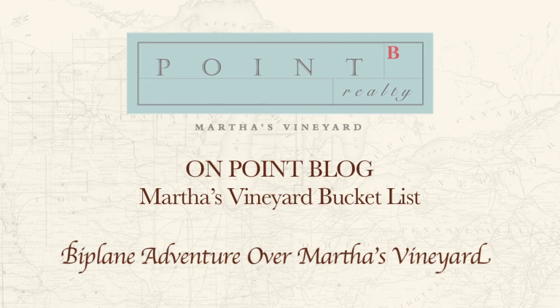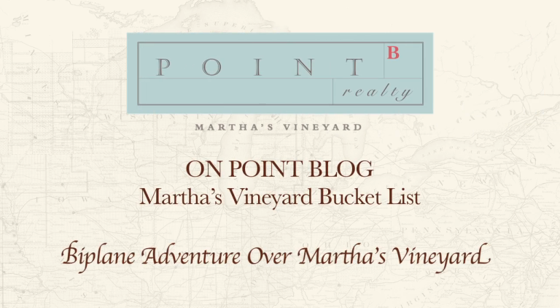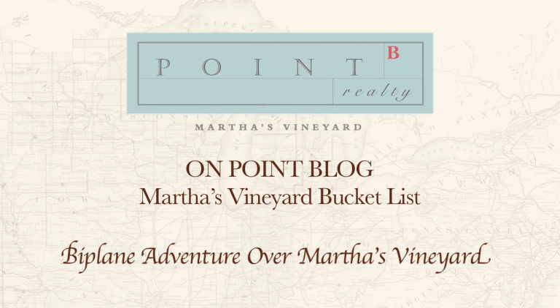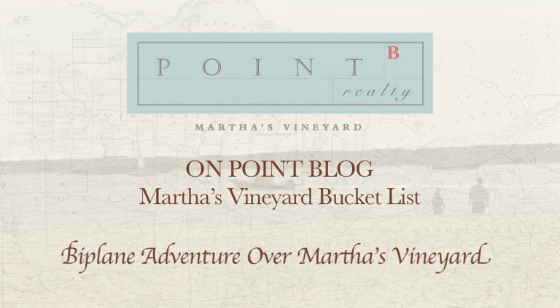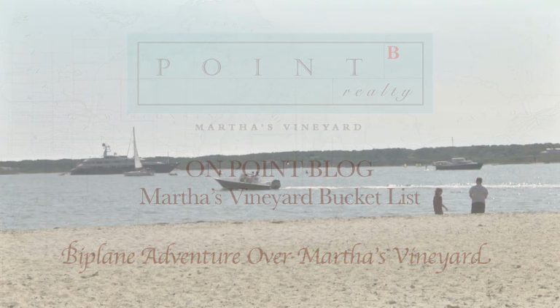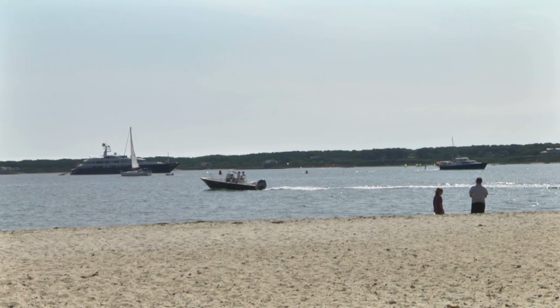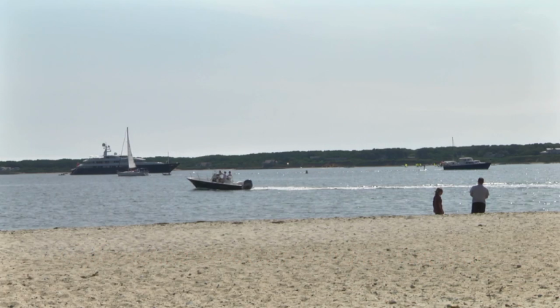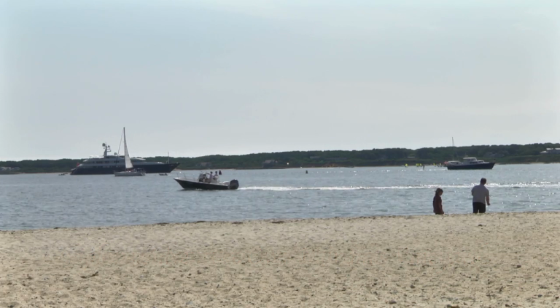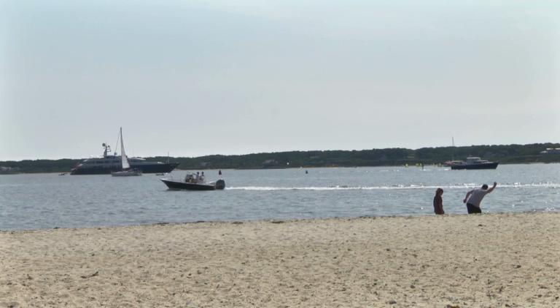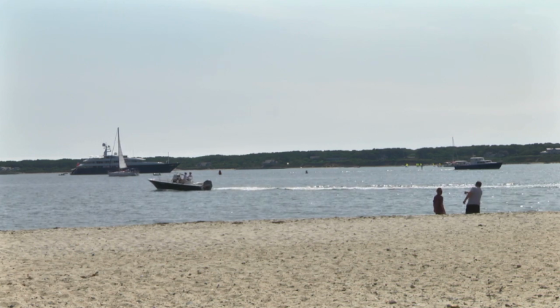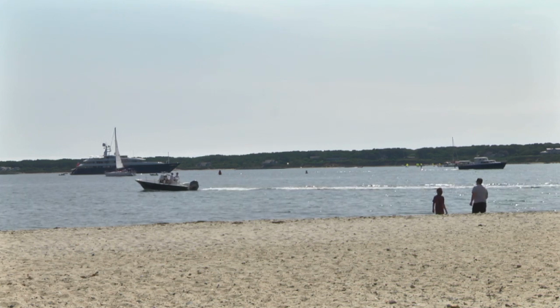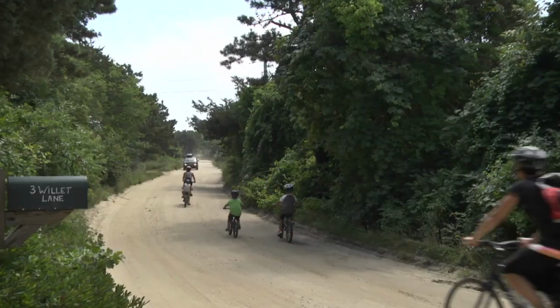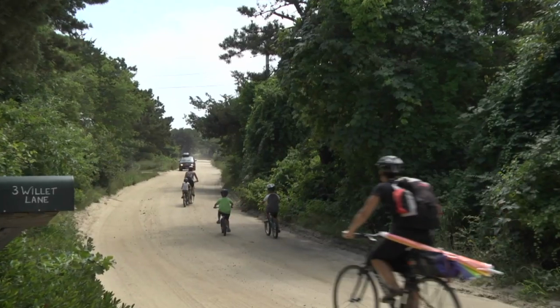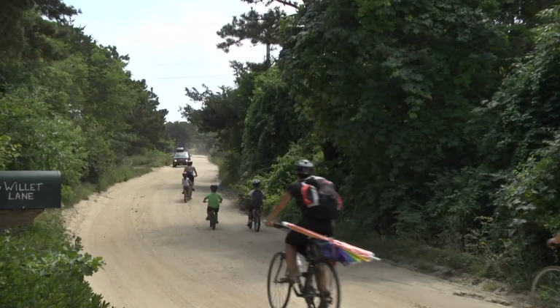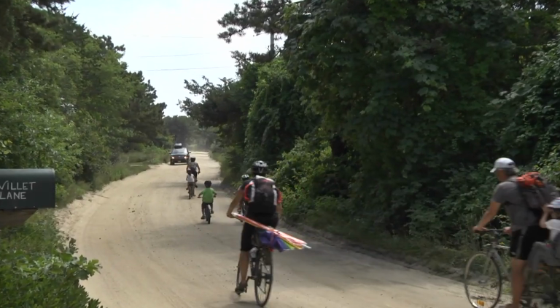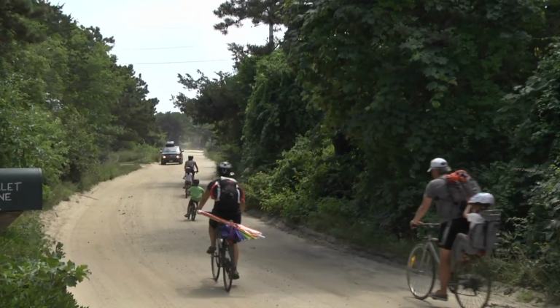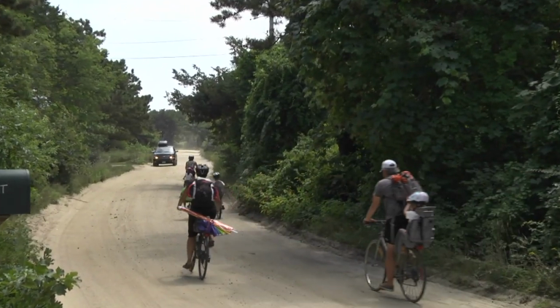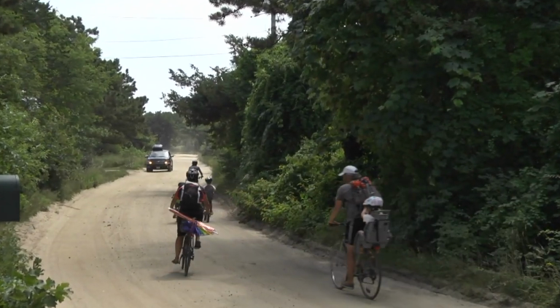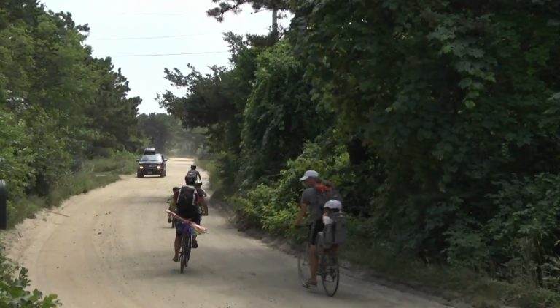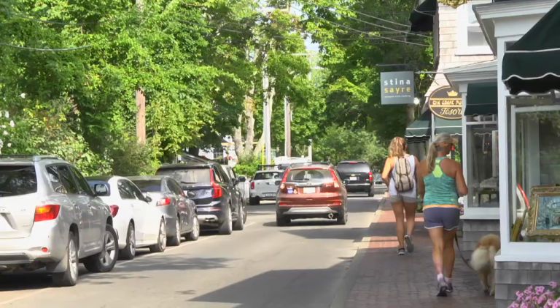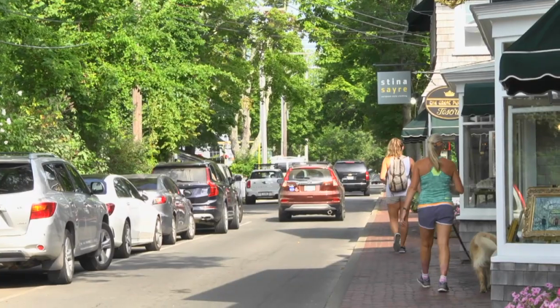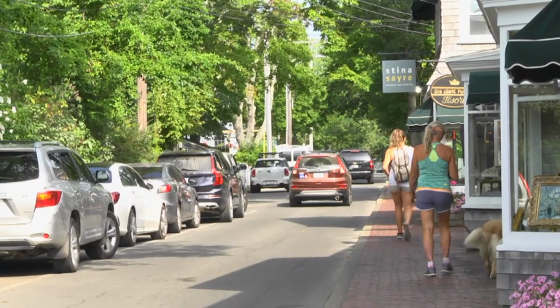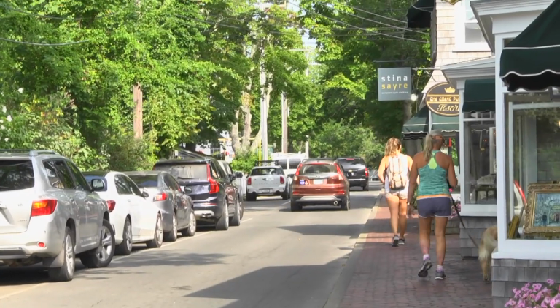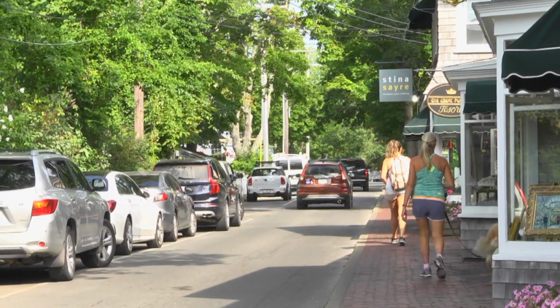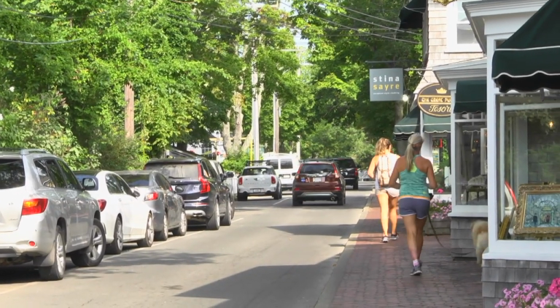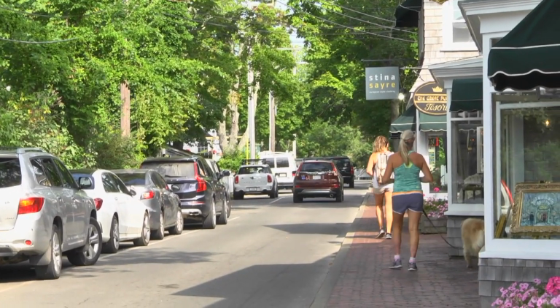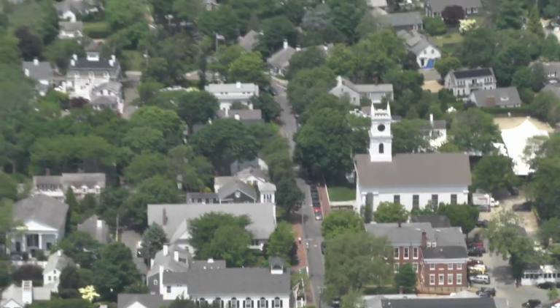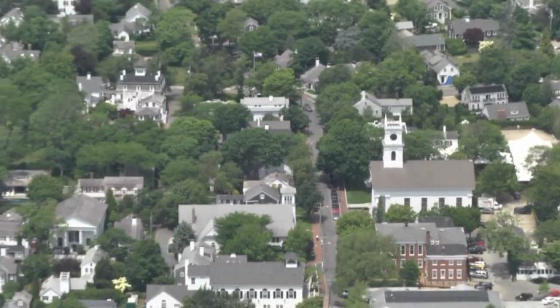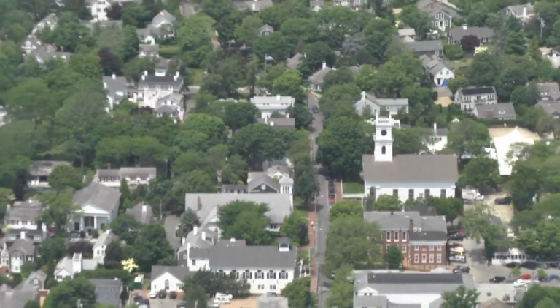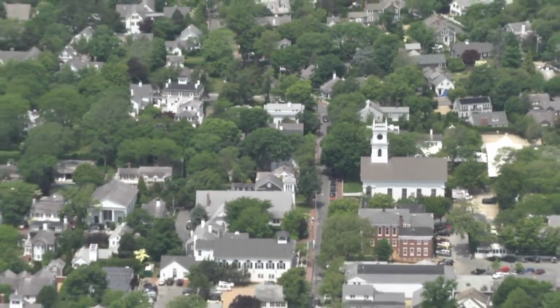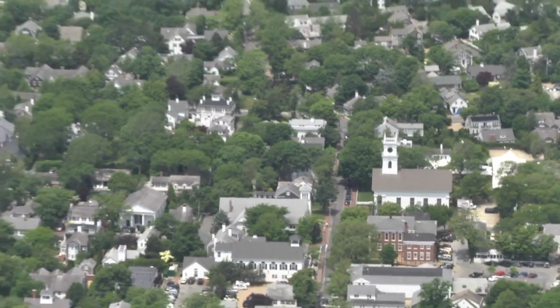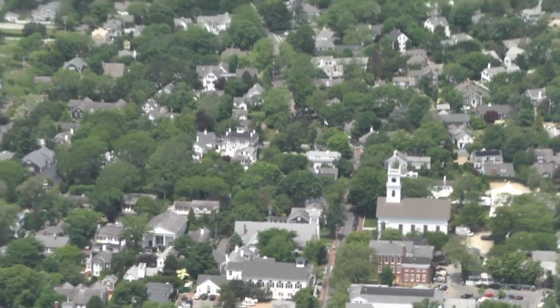There are a lot of fun ways to get out and discover Martha's Vineyard. You can see it and enjoy it on the water. You can experience it by bike, and of course you can do it on foot. But if you really want to experience seeing the vineyard, there's really nothing quite like exploring it from the air.